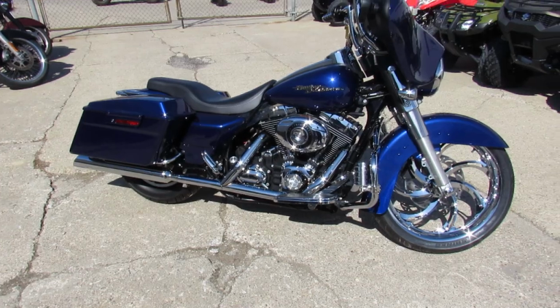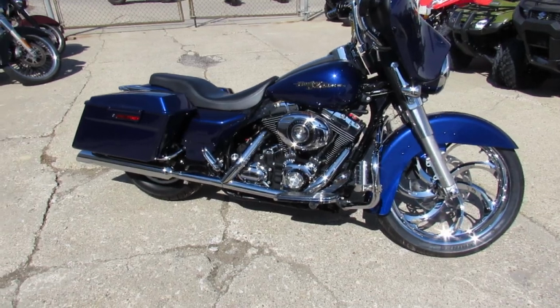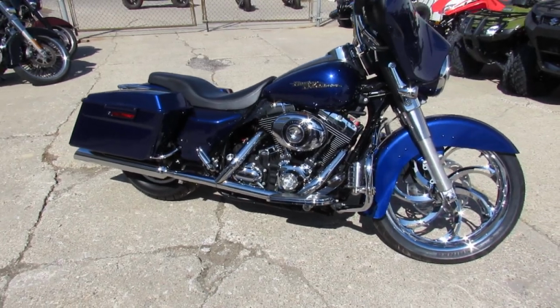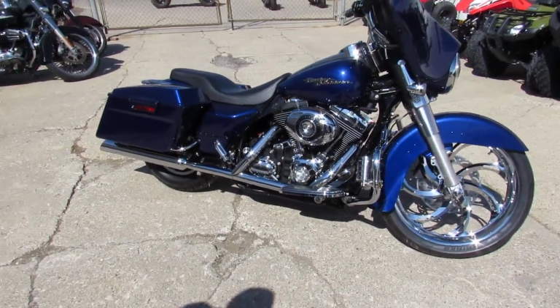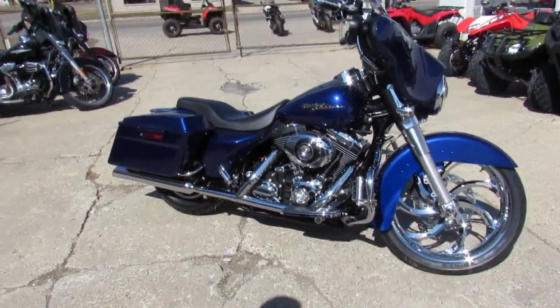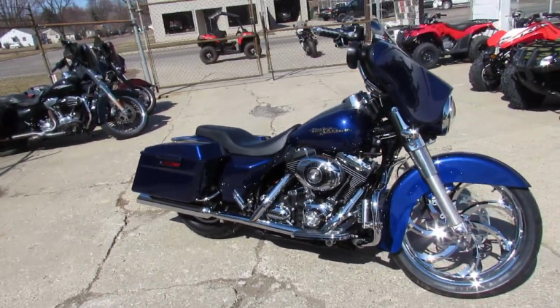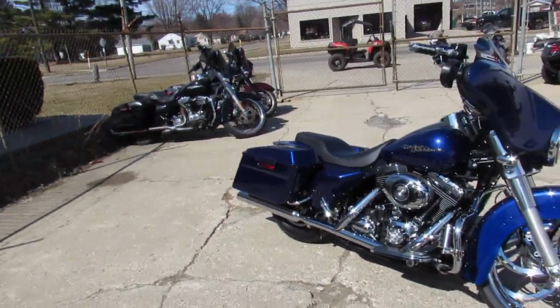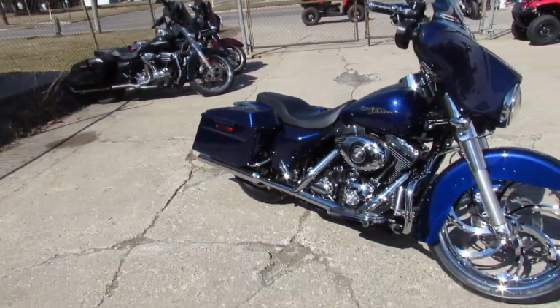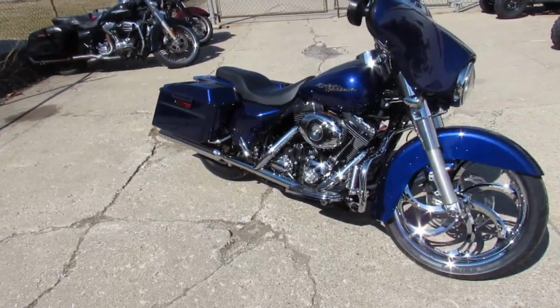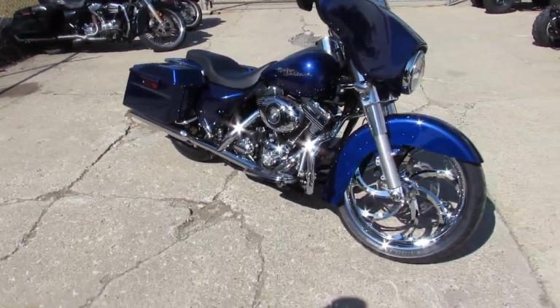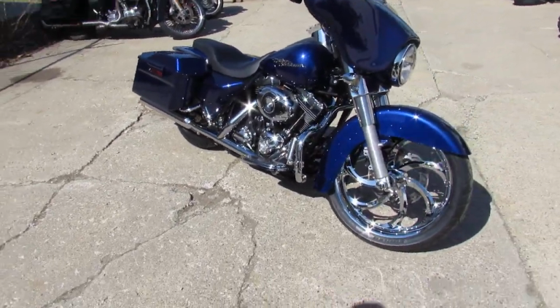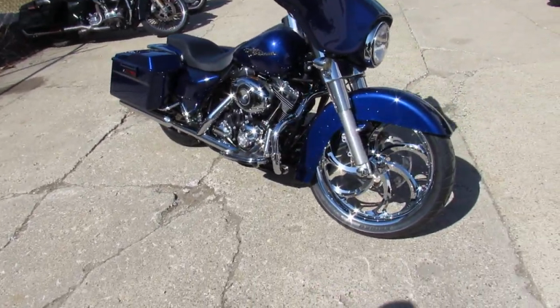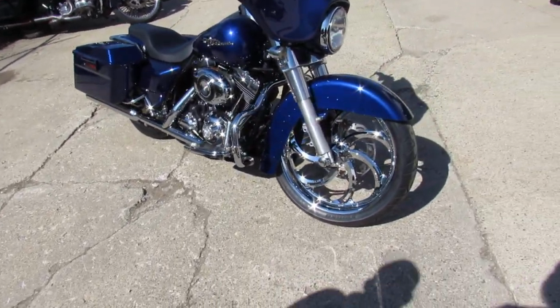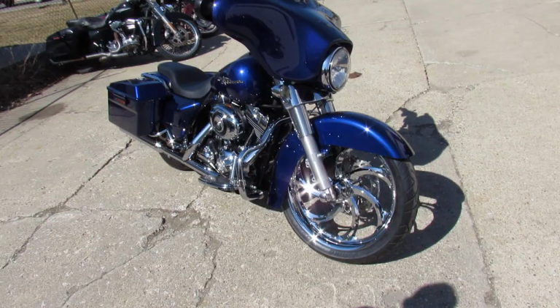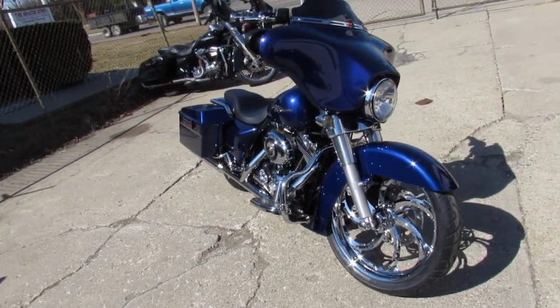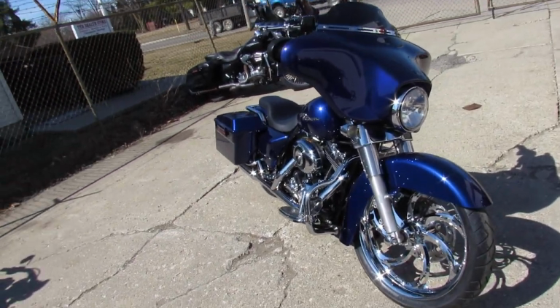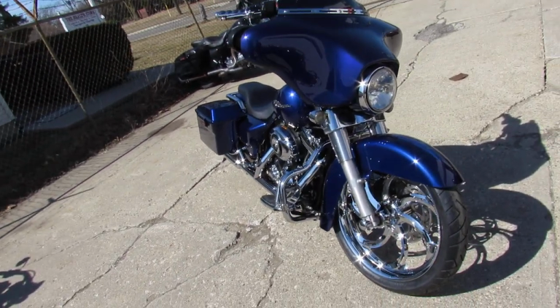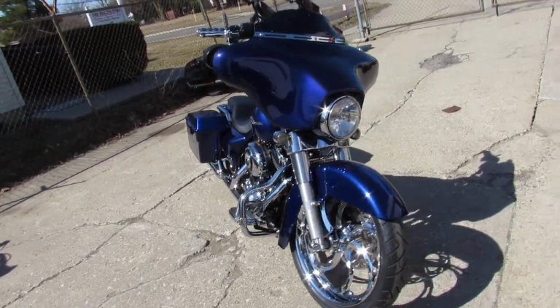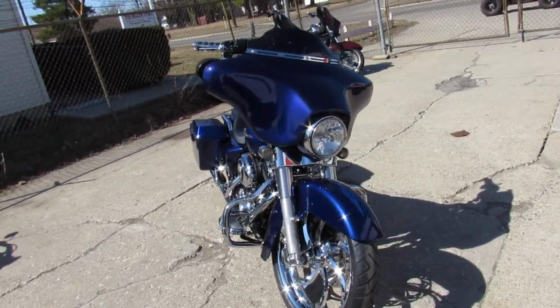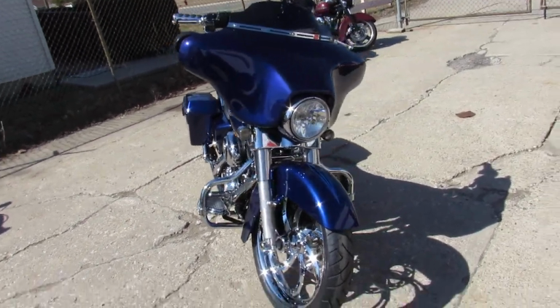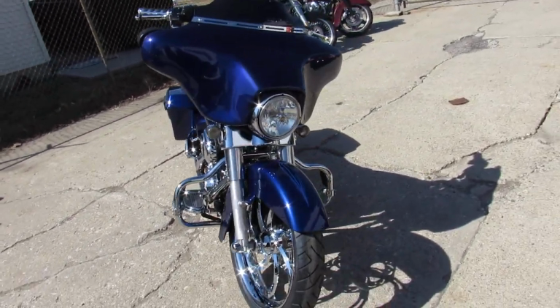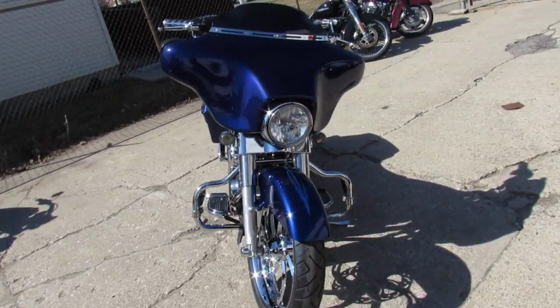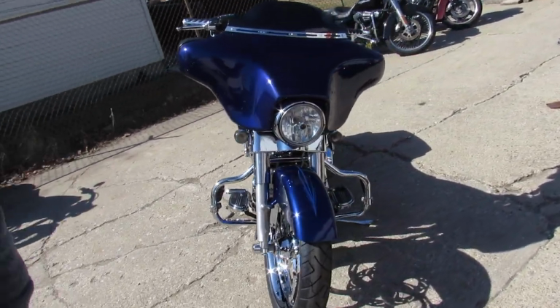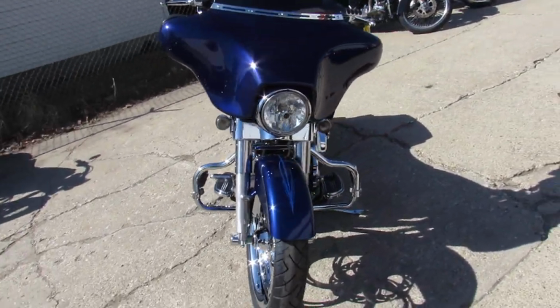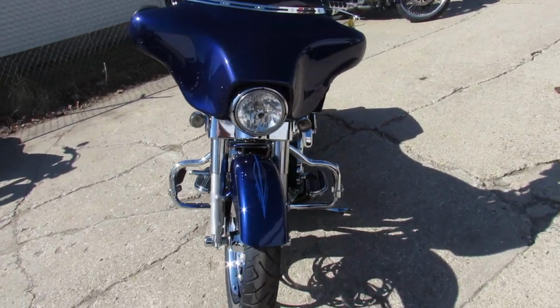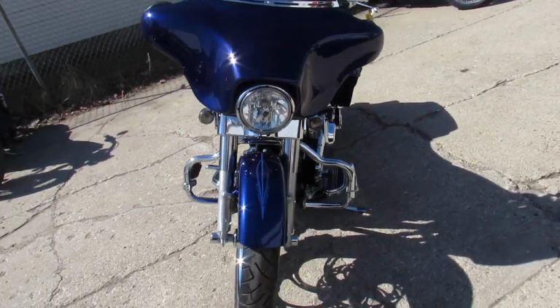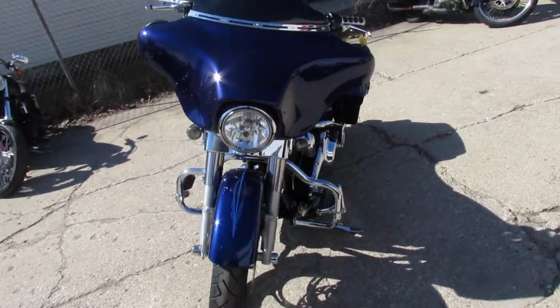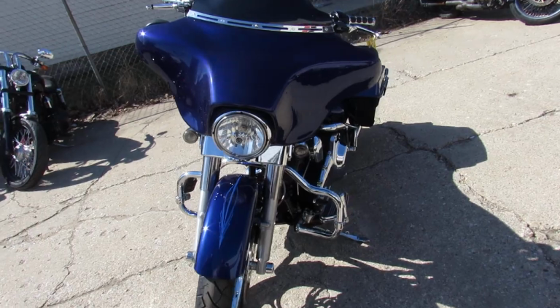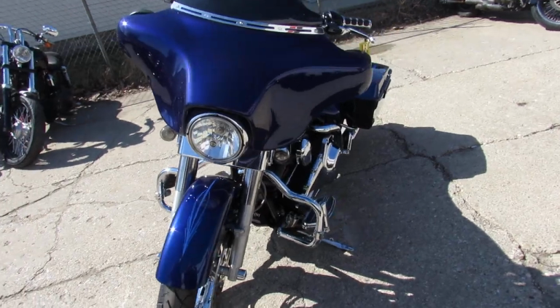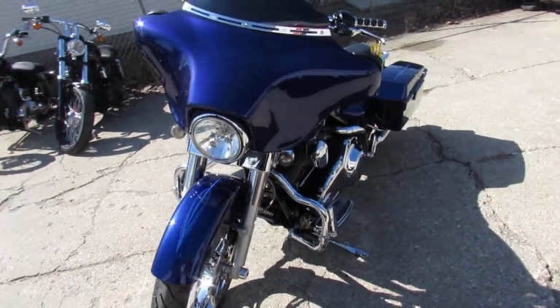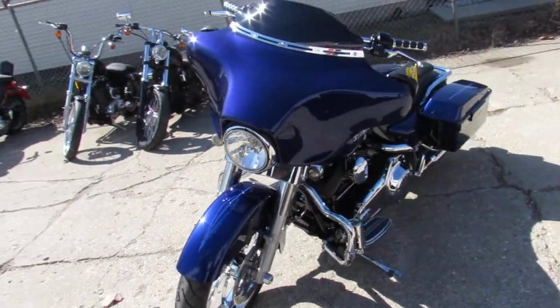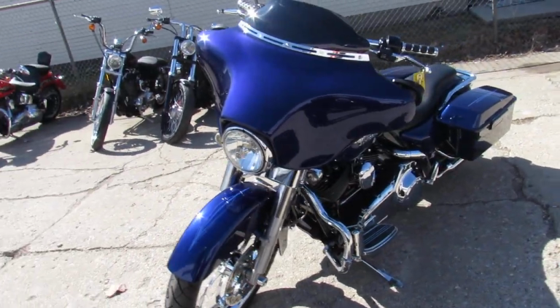Hey fellas, springtime — it's beautiful out, bikes are getting out of here faster than we can get them in. We got over 450 Harleys, we got guaranteed financing, we got lease programs — we can help you out any which way you guys need.